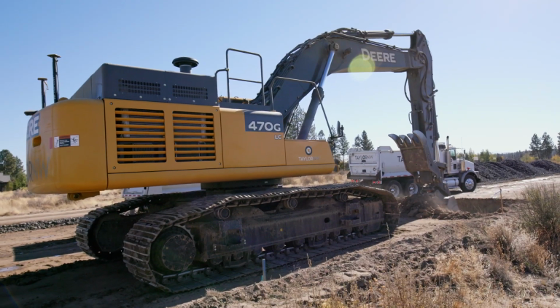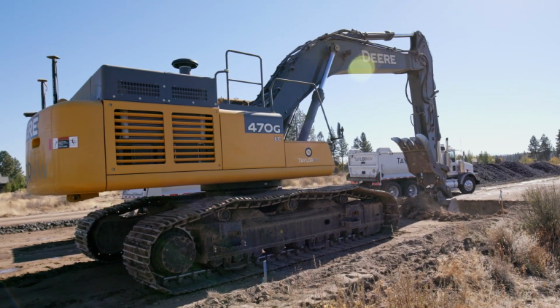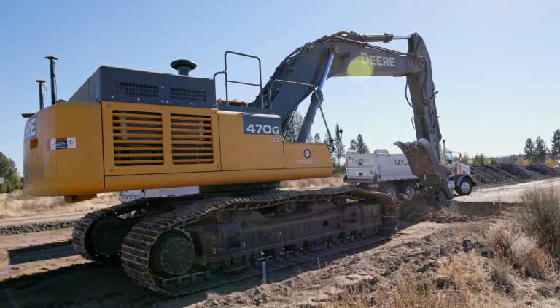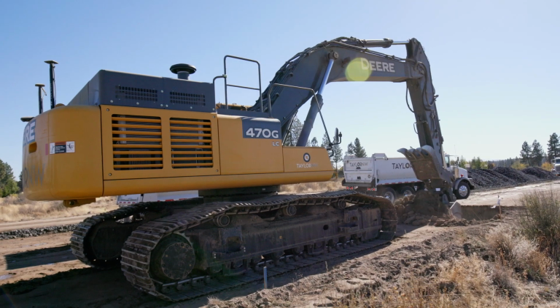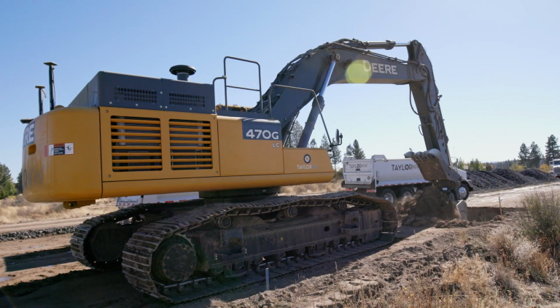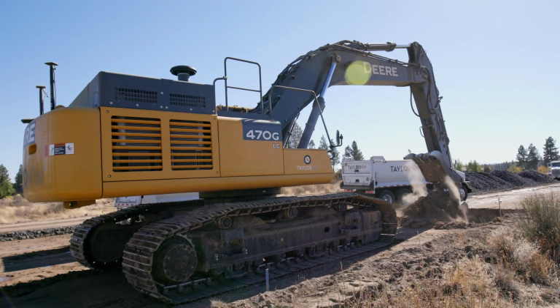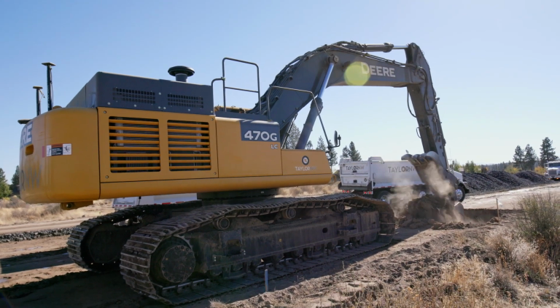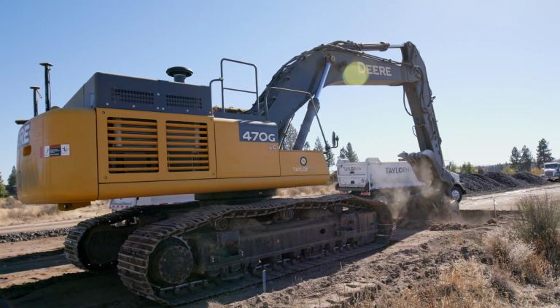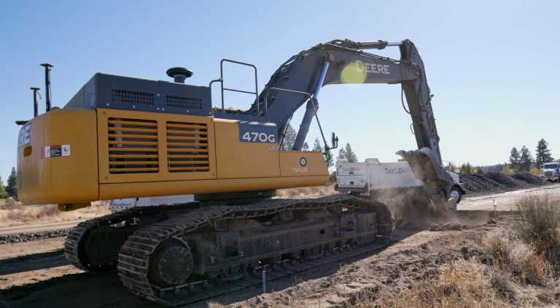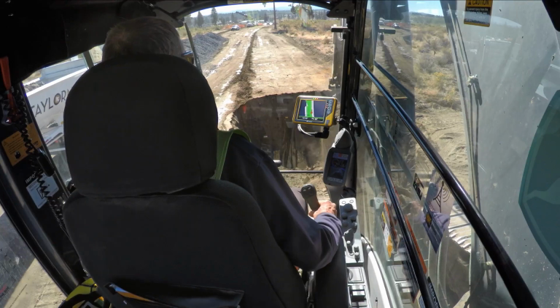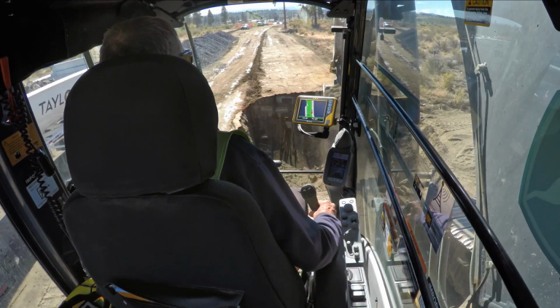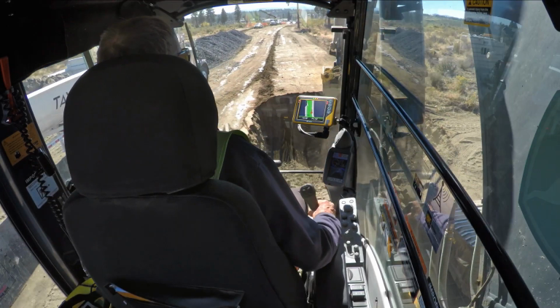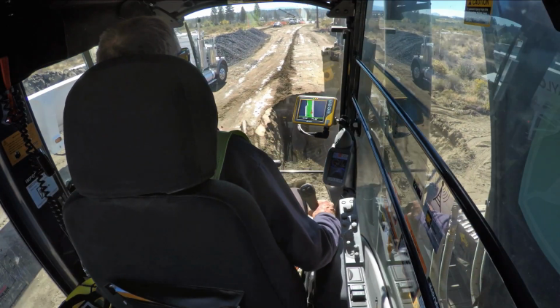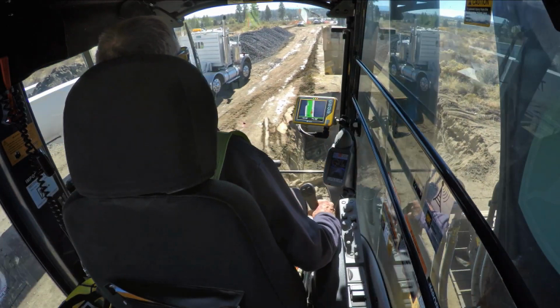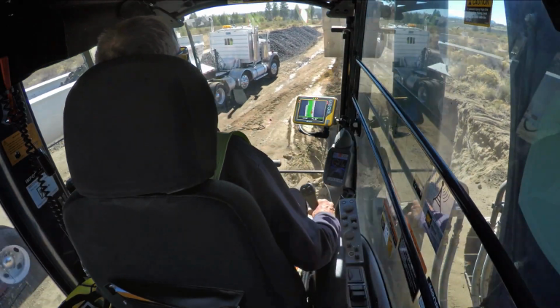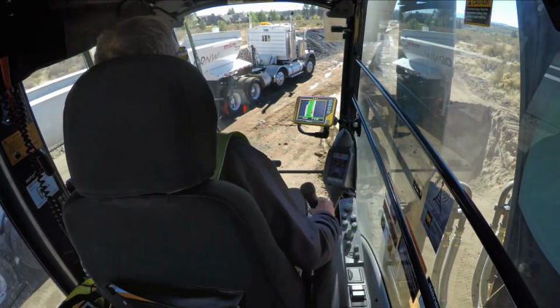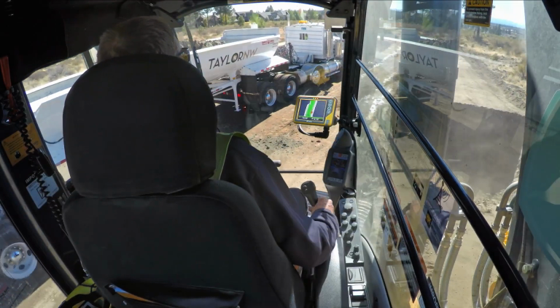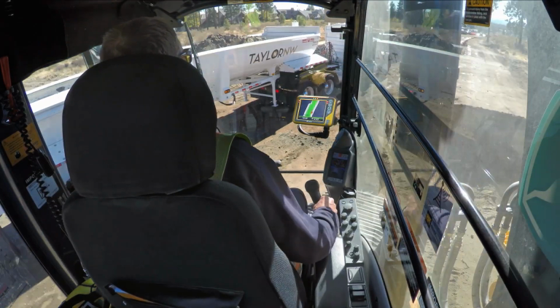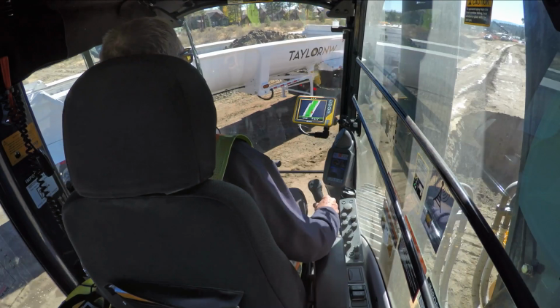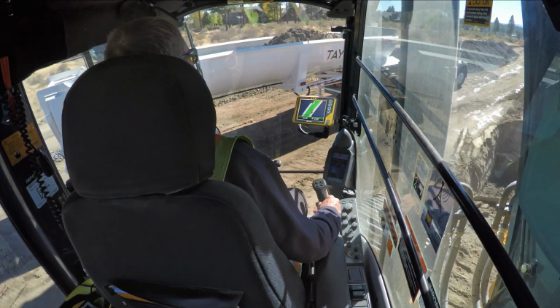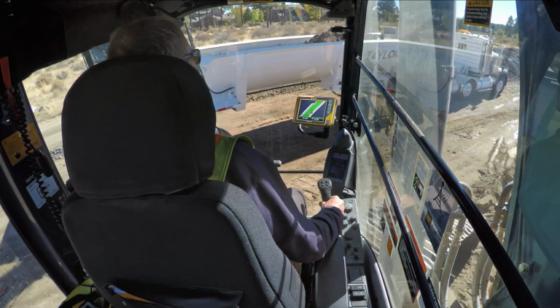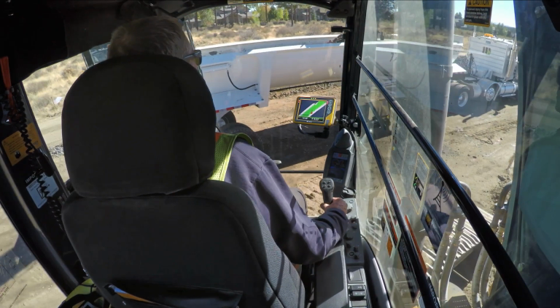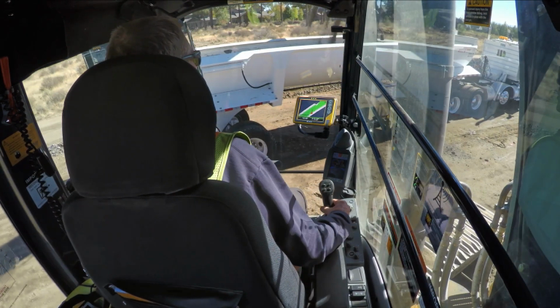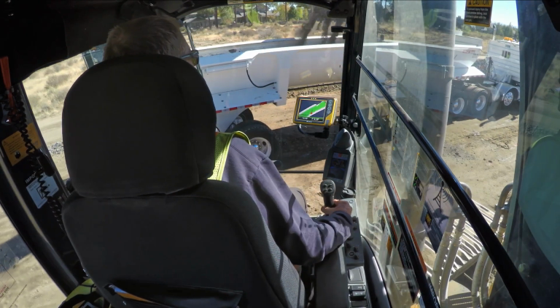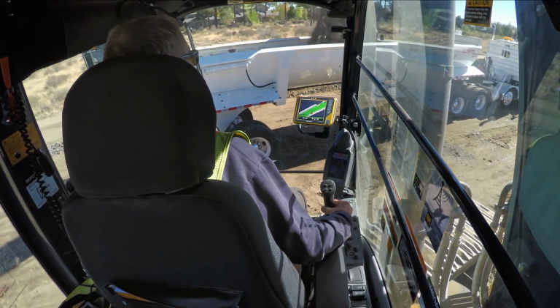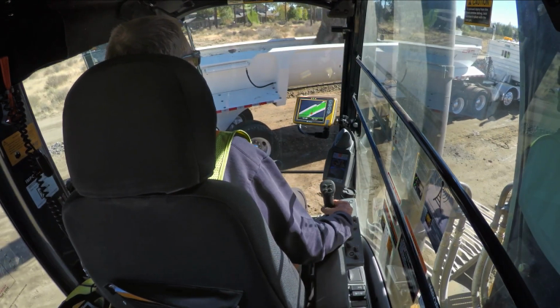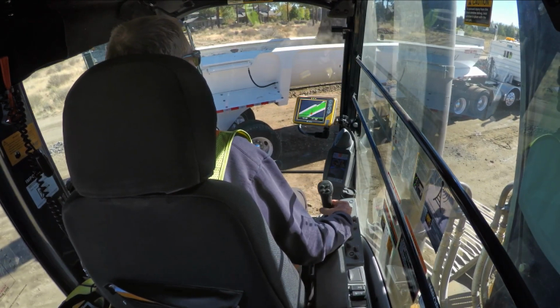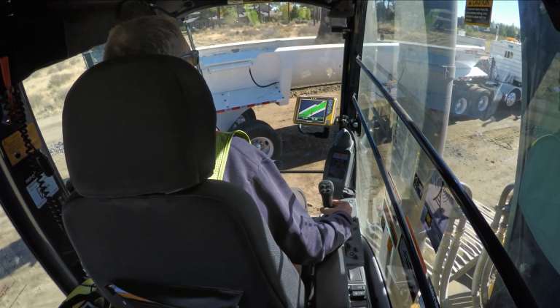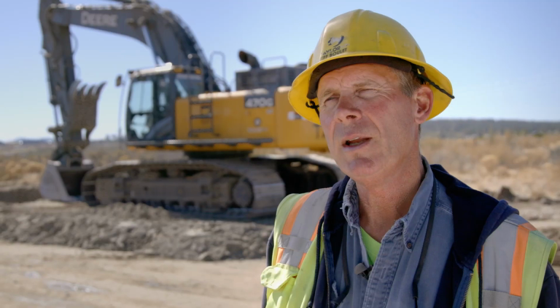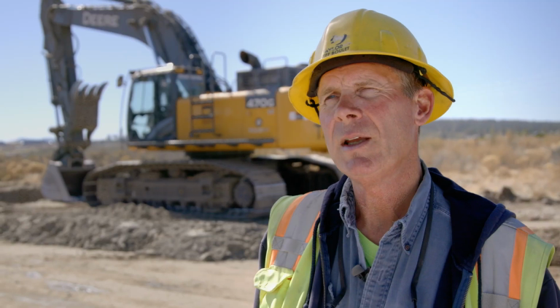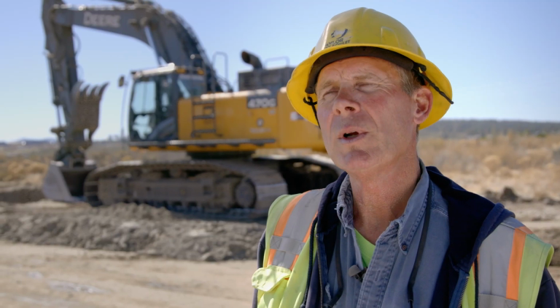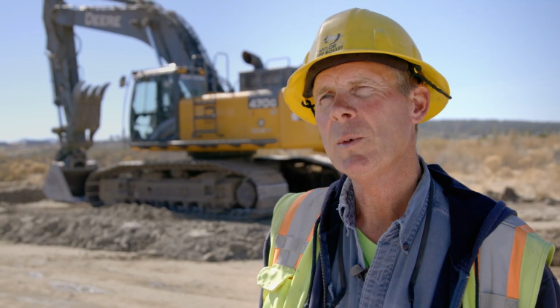It's always a little bit of a guesswork when you don't have the Topcon system — you're always wondering. With the system, it tells you right then; there's none of that guesswork anymore.